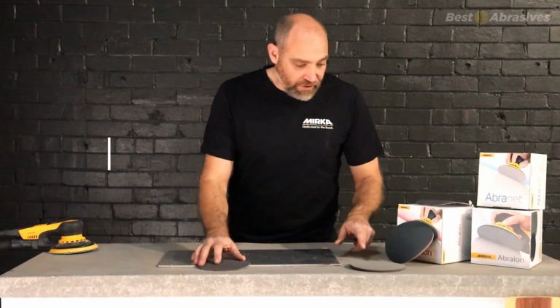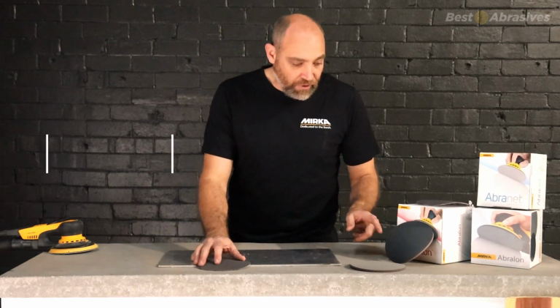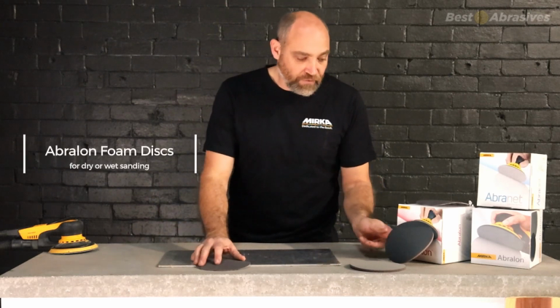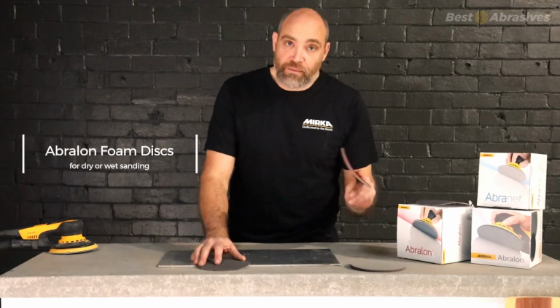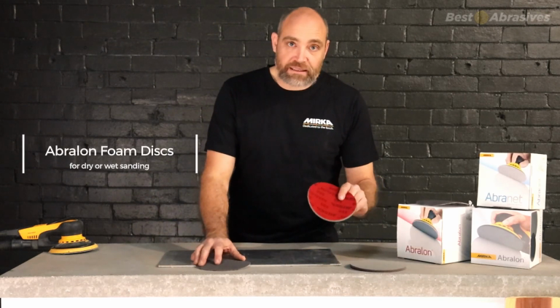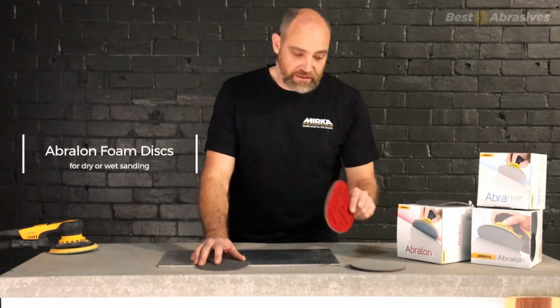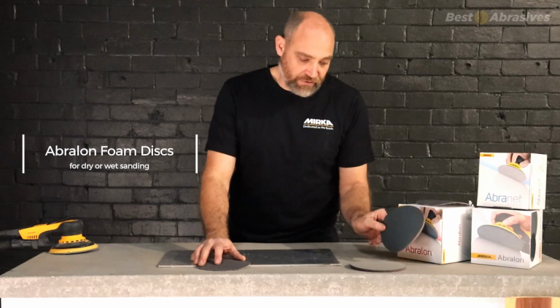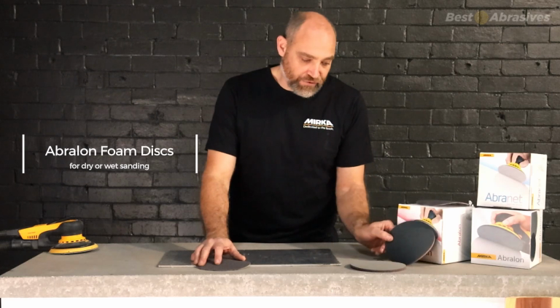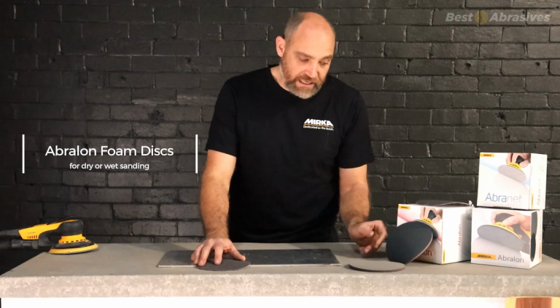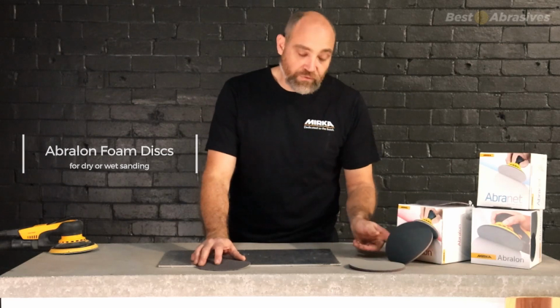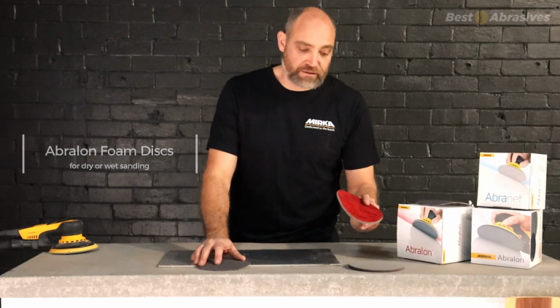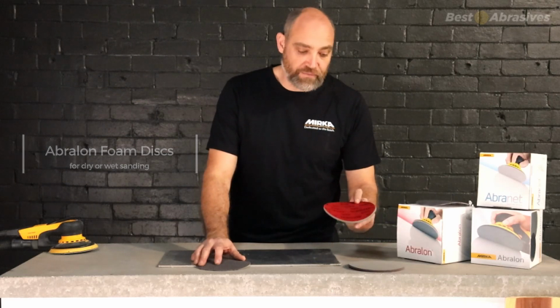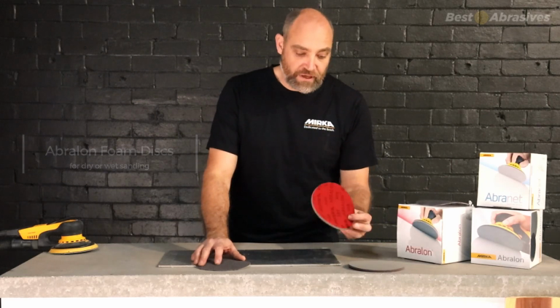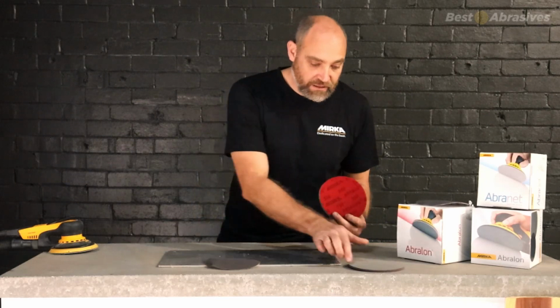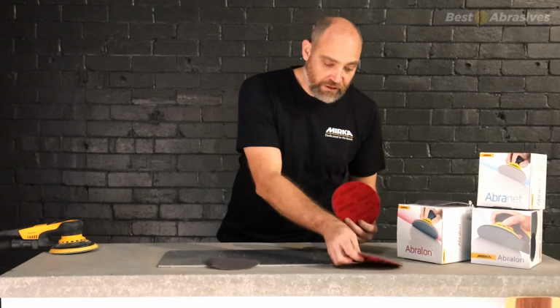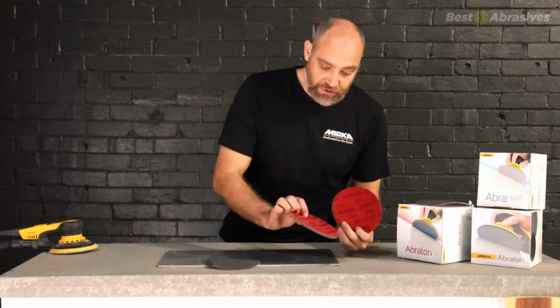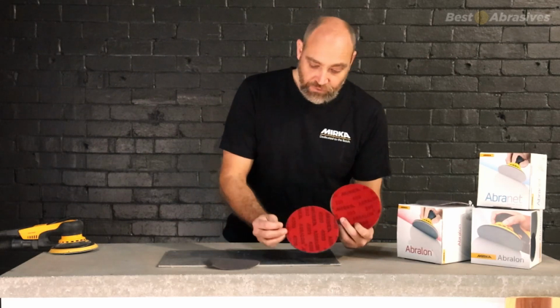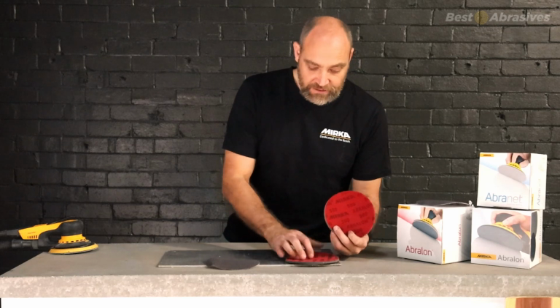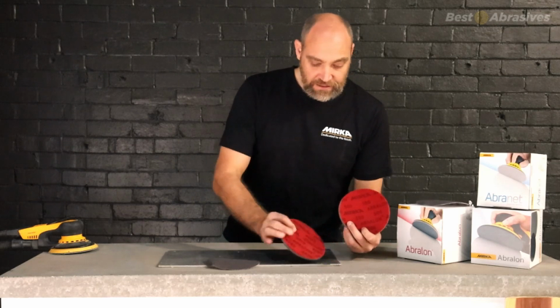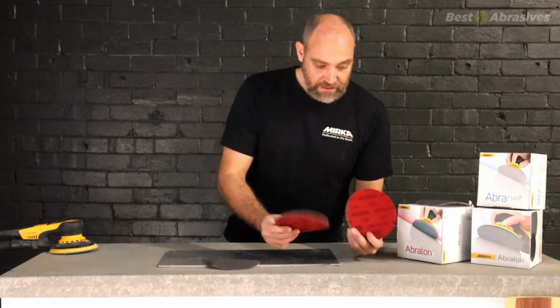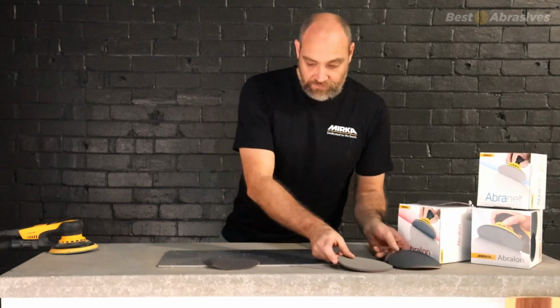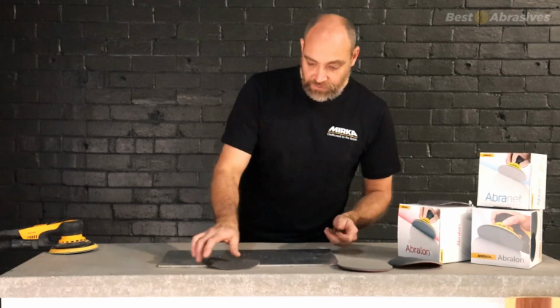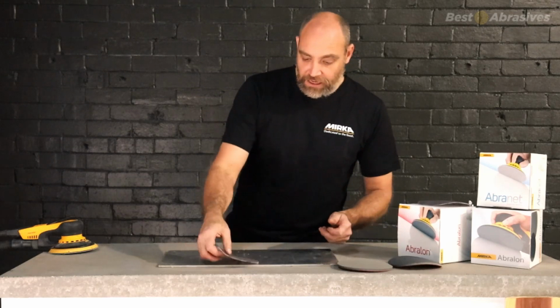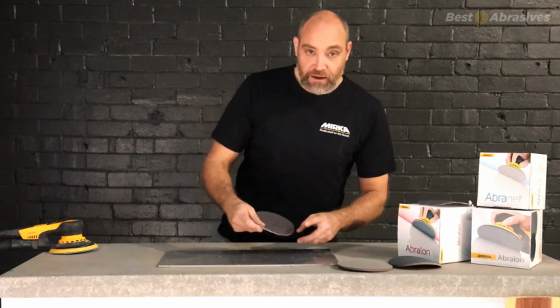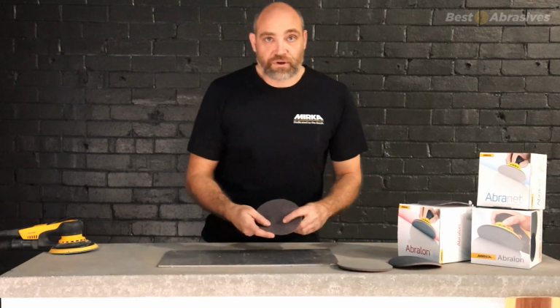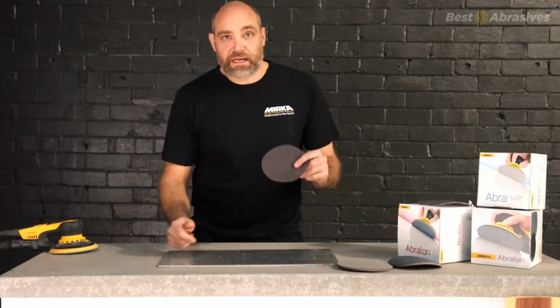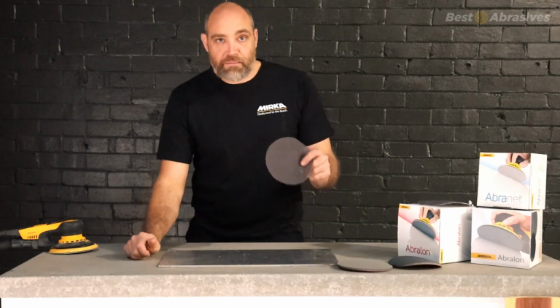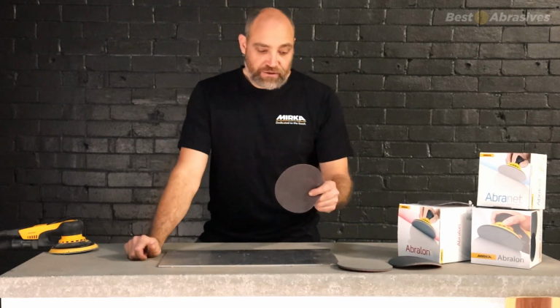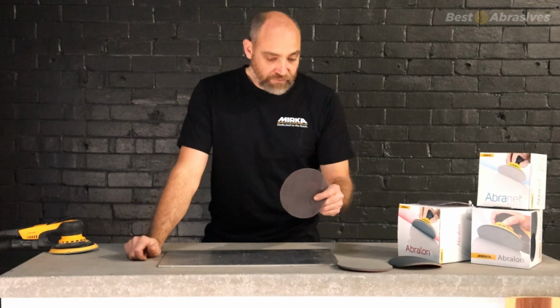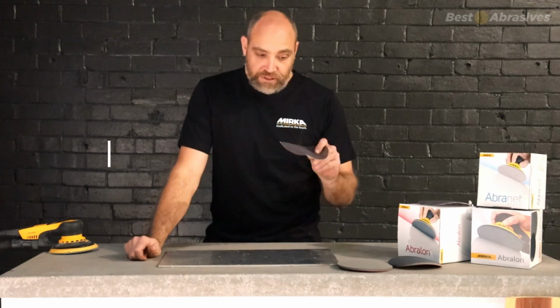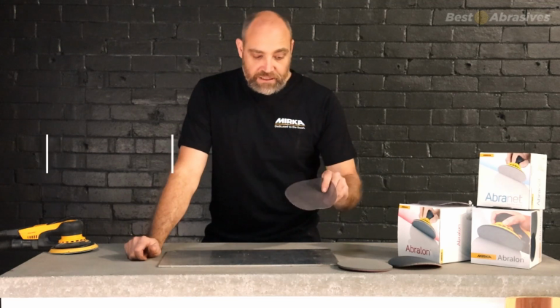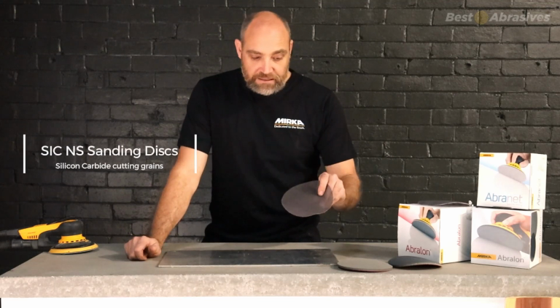We've got the Abrolon foam back discs. They range from 180 to 4000 grit — that's a 500, that's a 4000. And we've also got it in a mesh, which is CKNS.